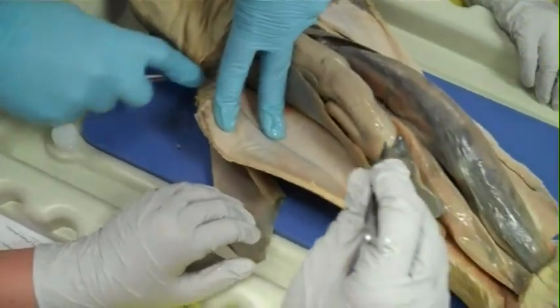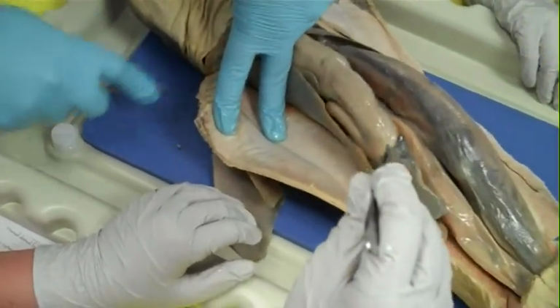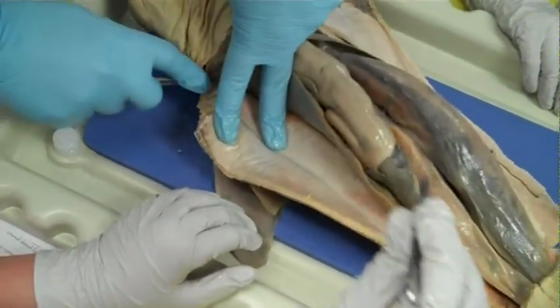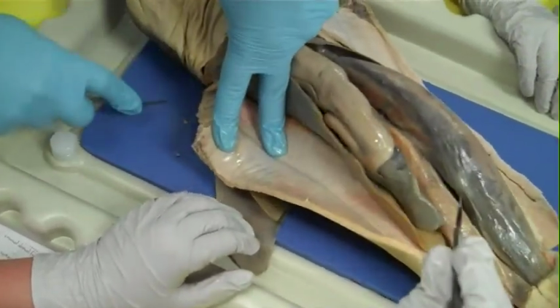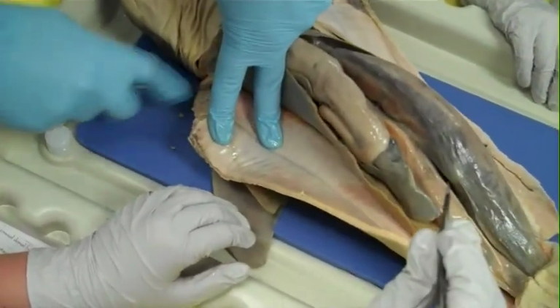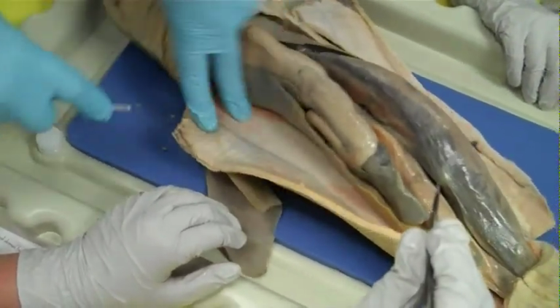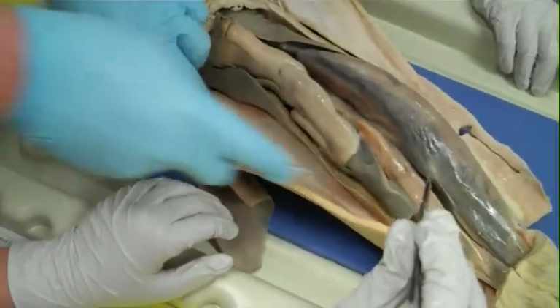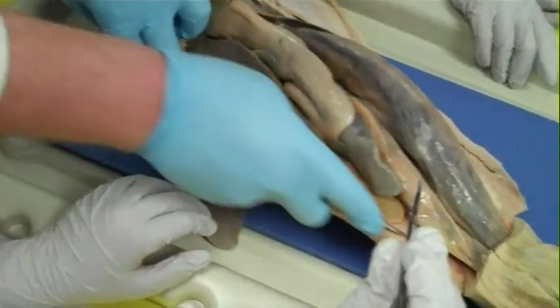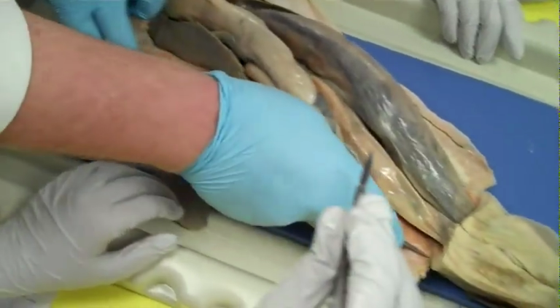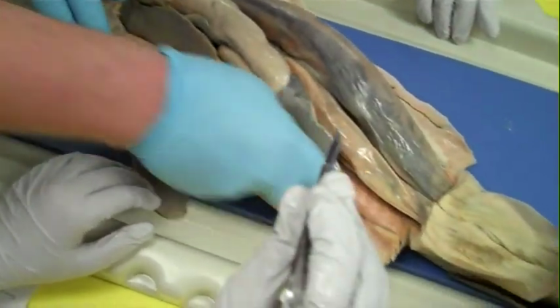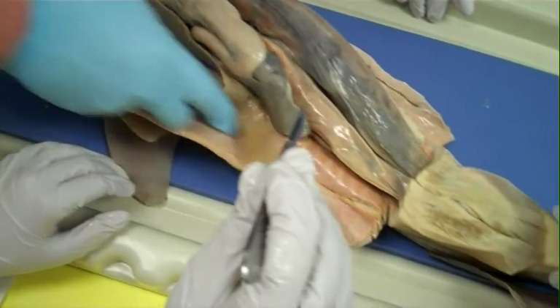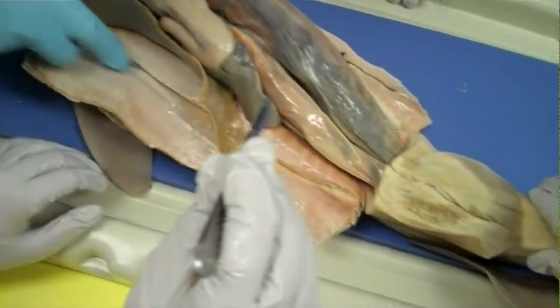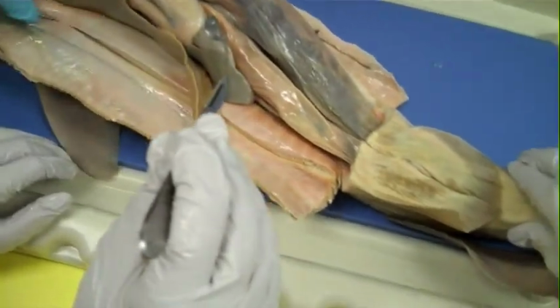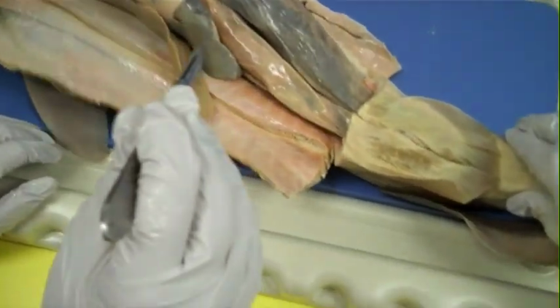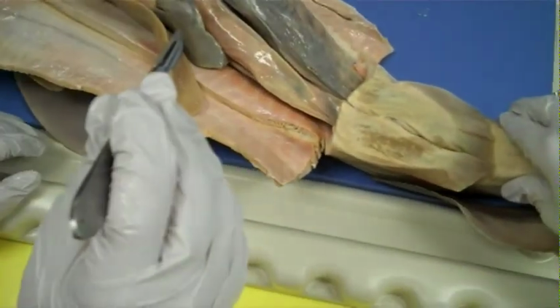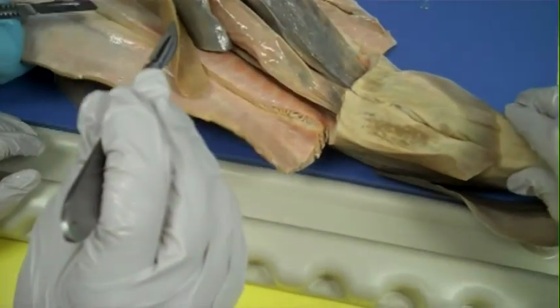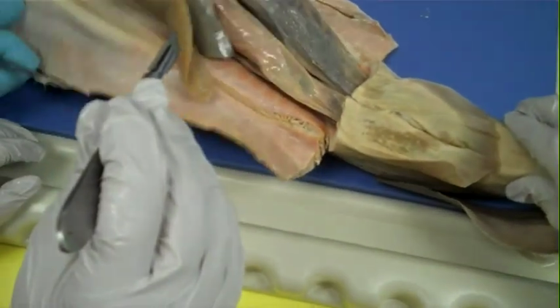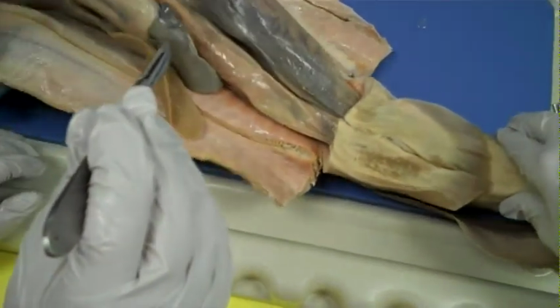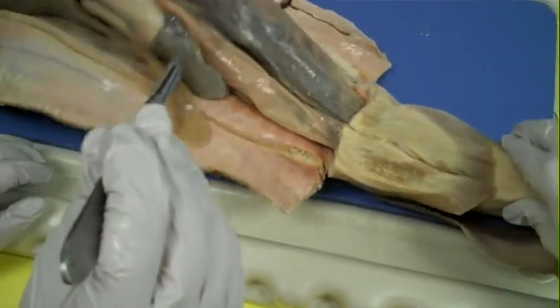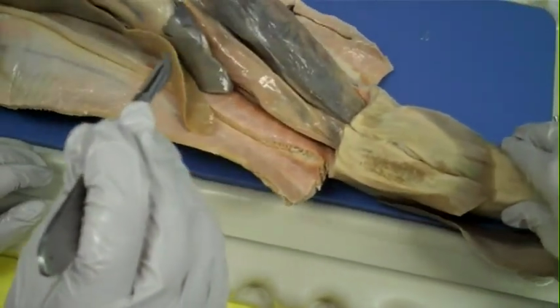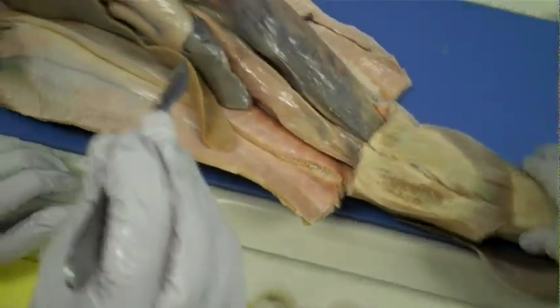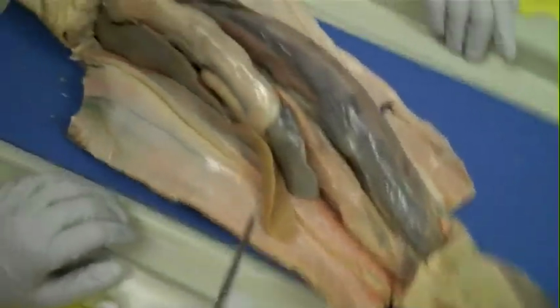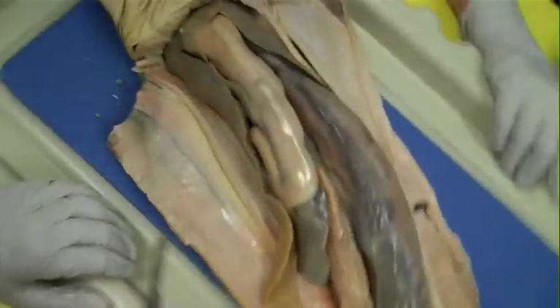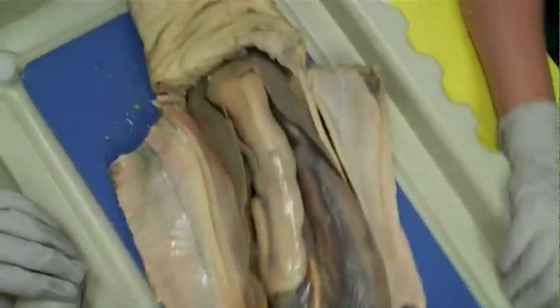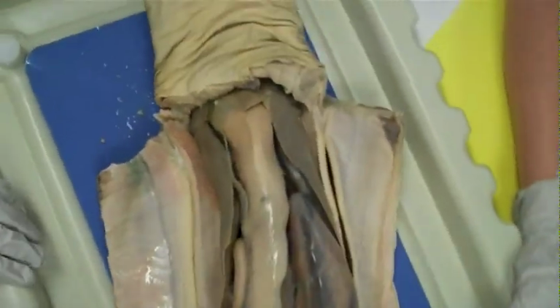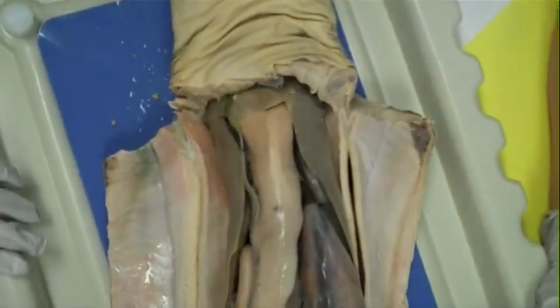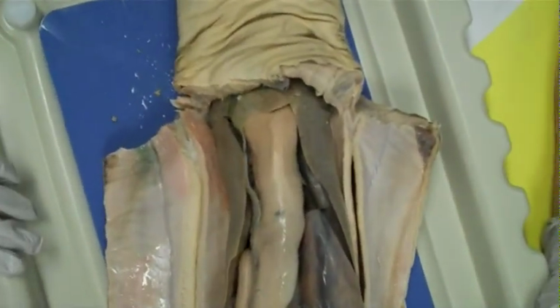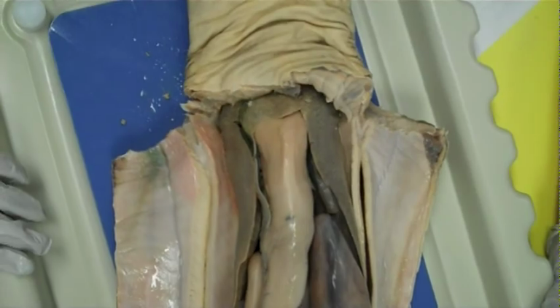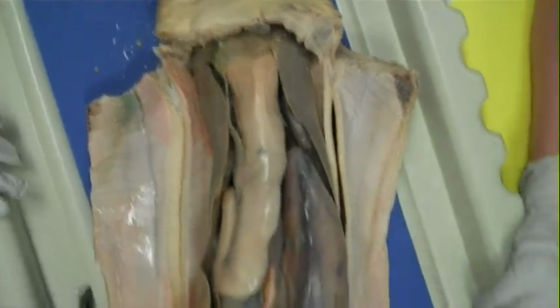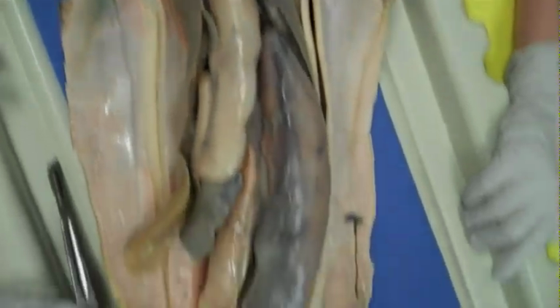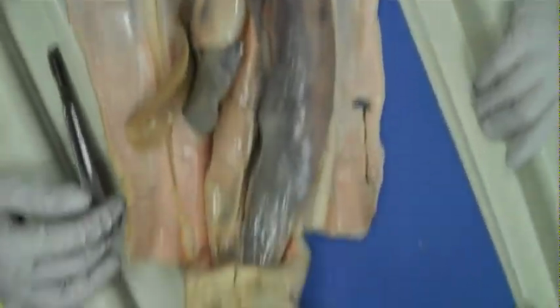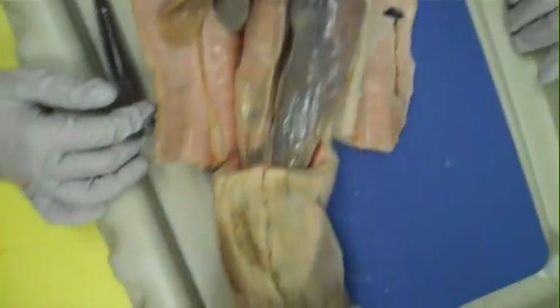When you're cutting through the bigger ones, there's a lot of cartilage too. Now we are open and ready to observe.